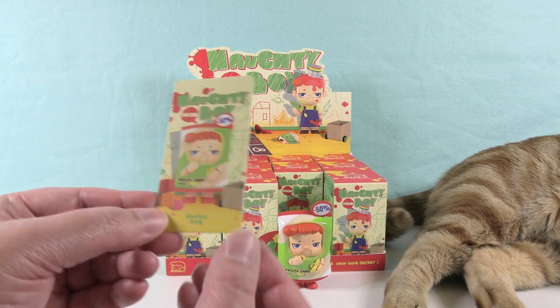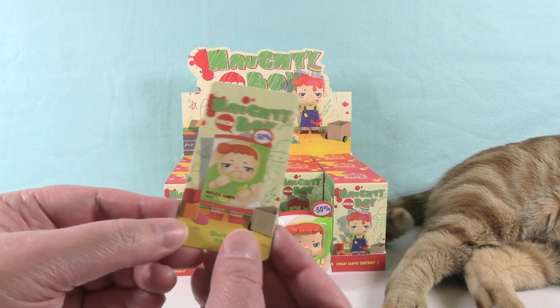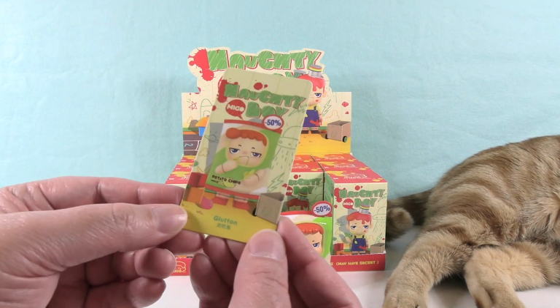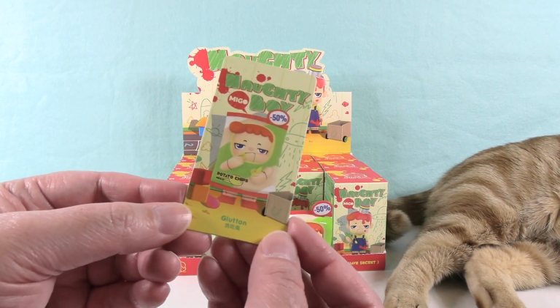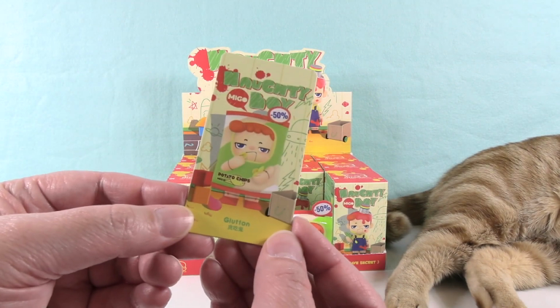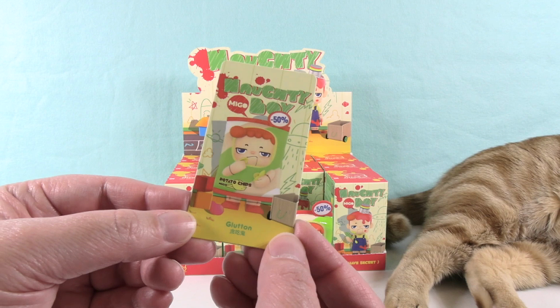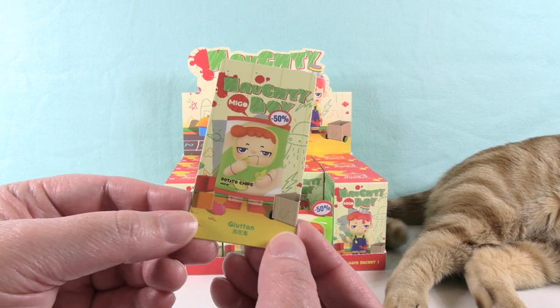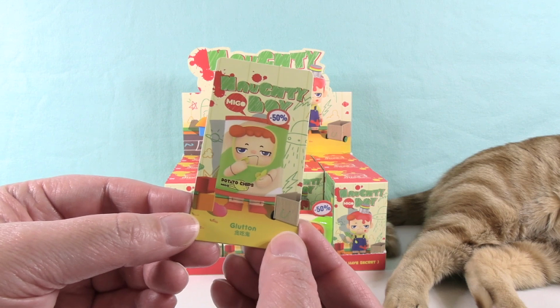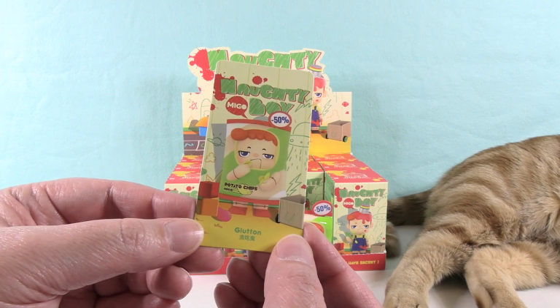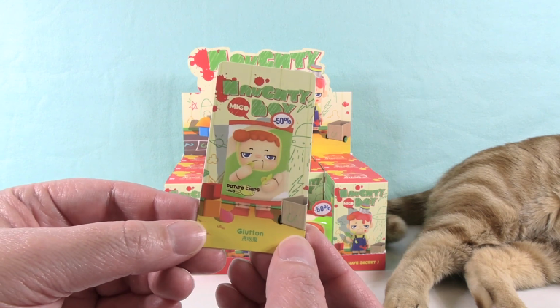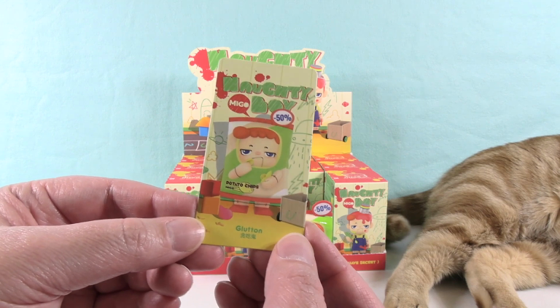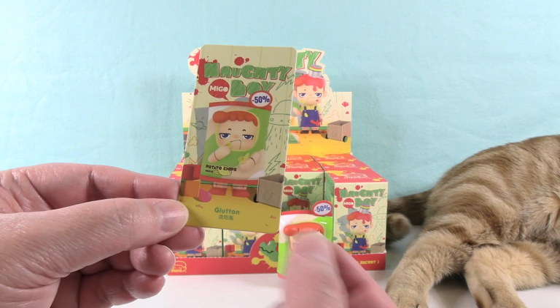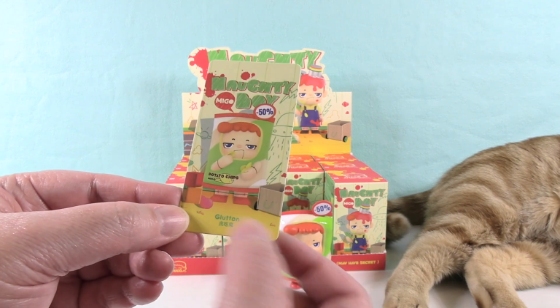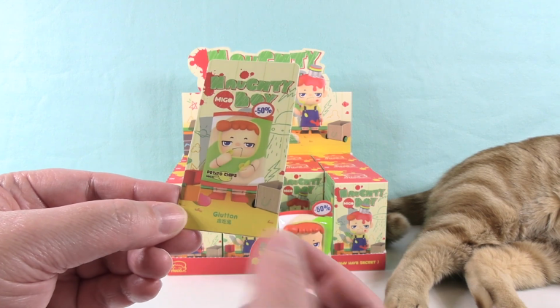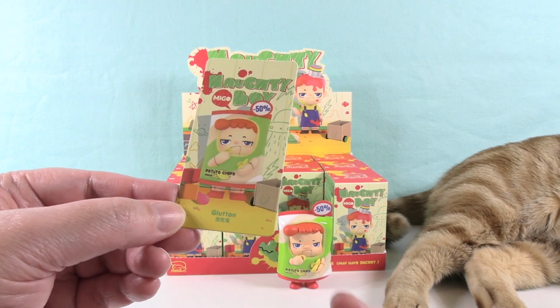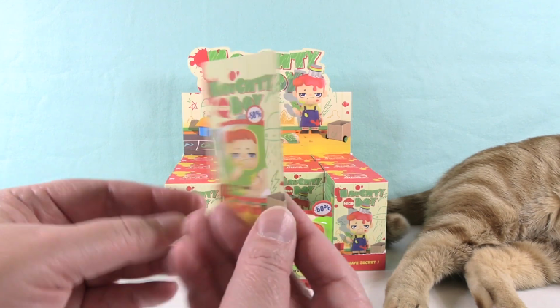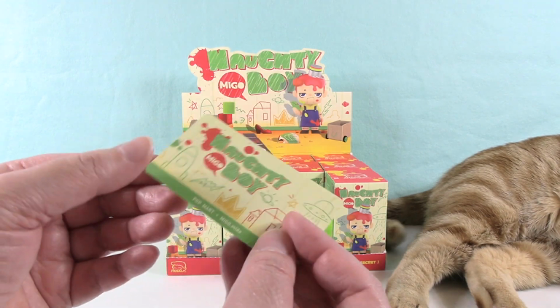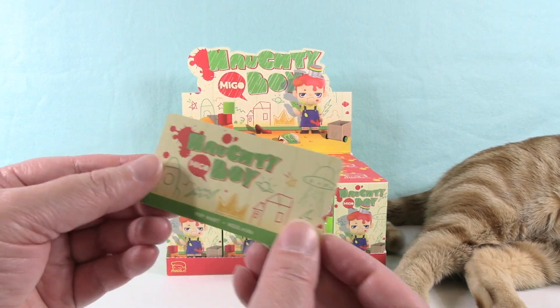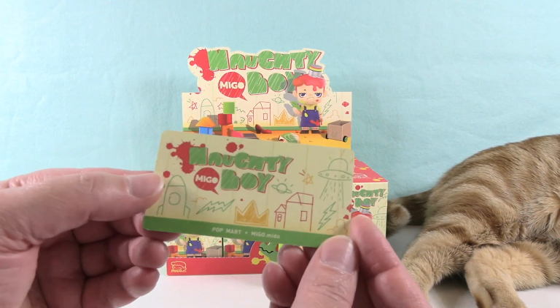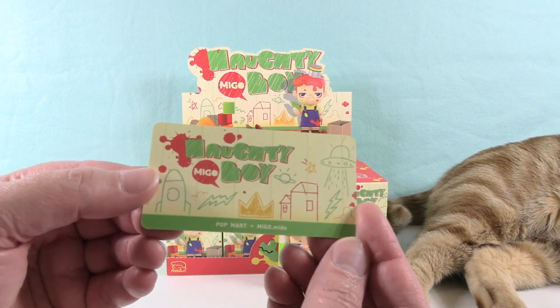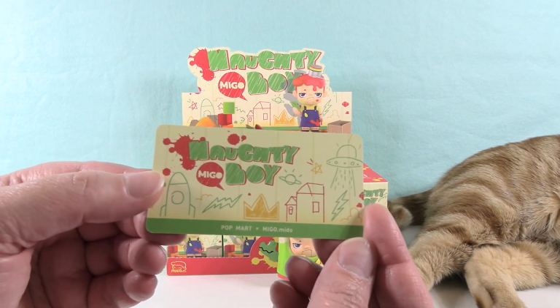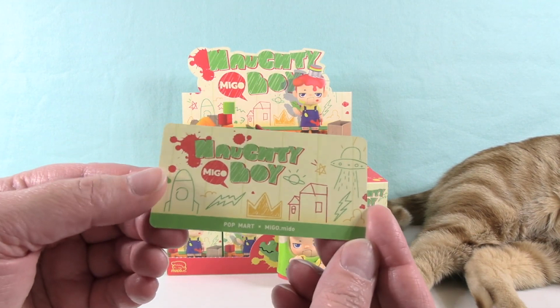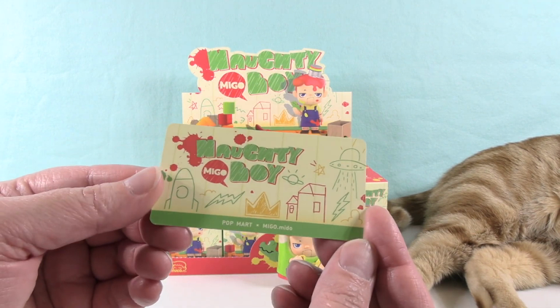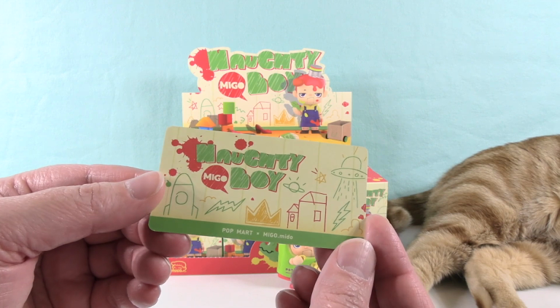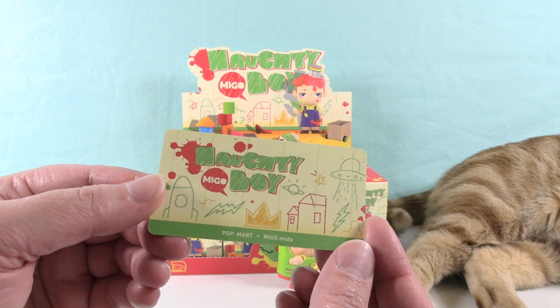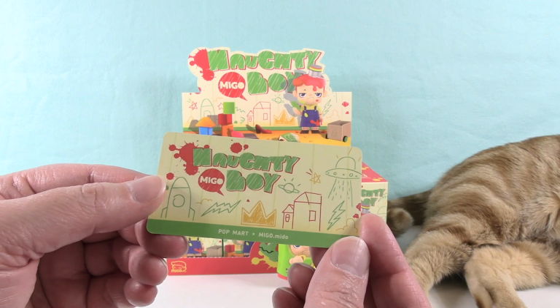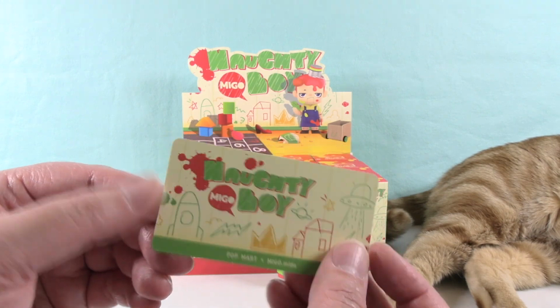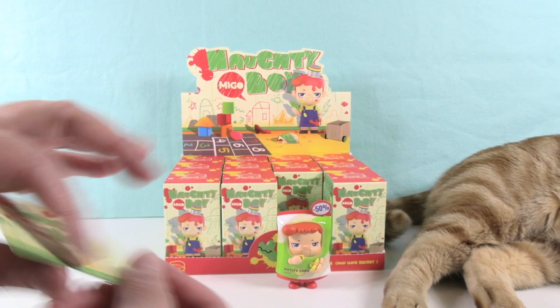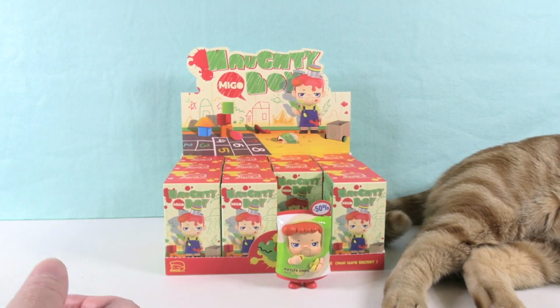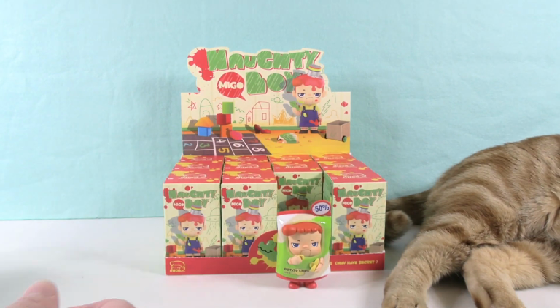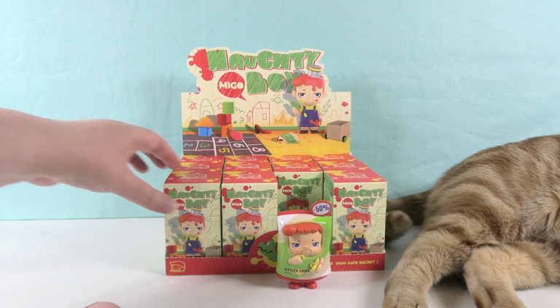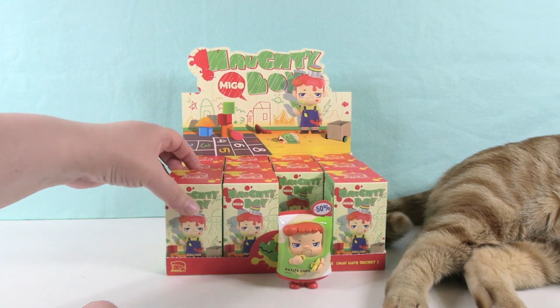So in each one you get a collector card — here is his card, it has the name, and that's what the back of the card looks like. Pop Mart collaborates with a lot of different designers.